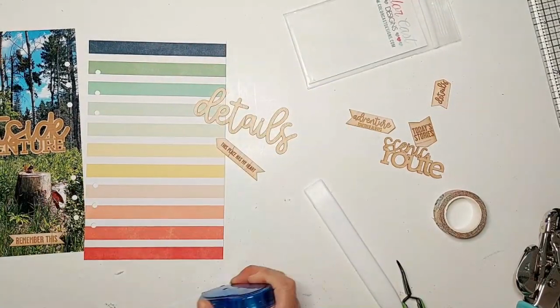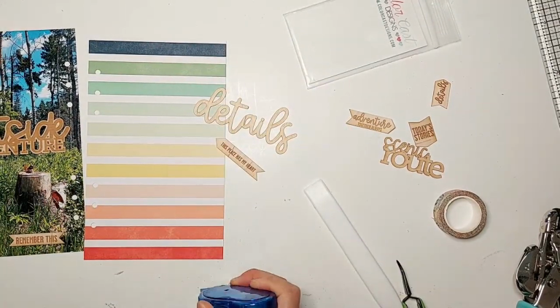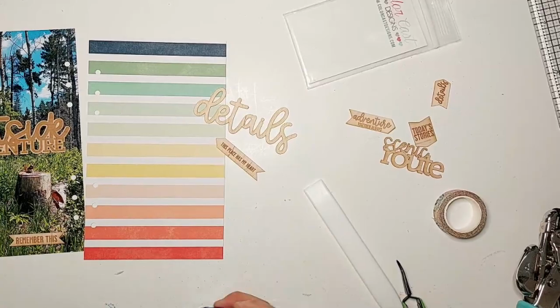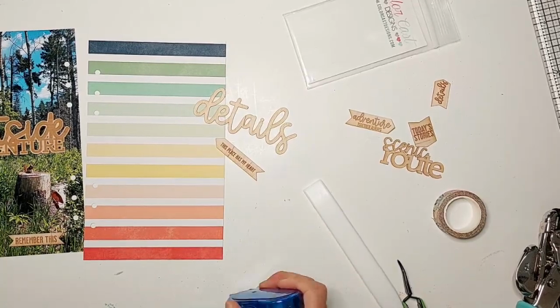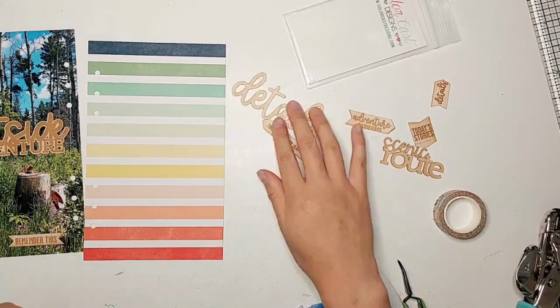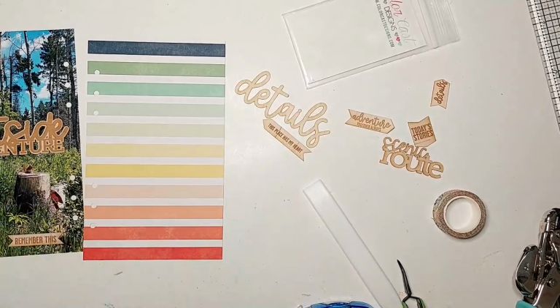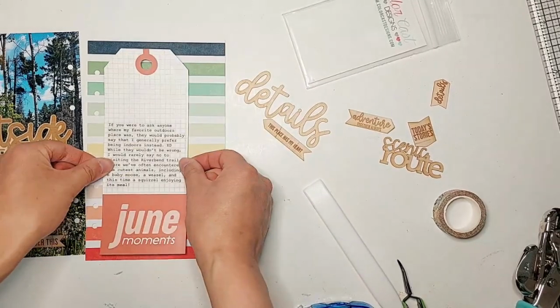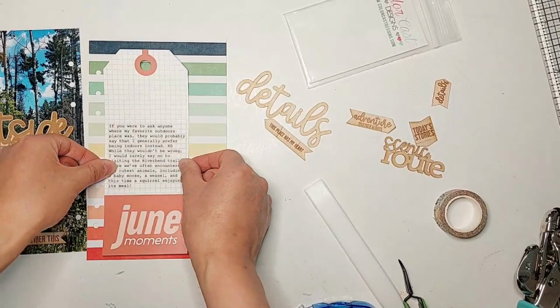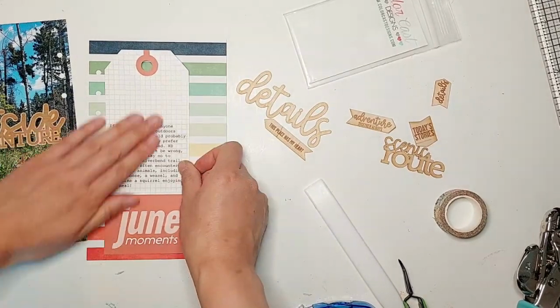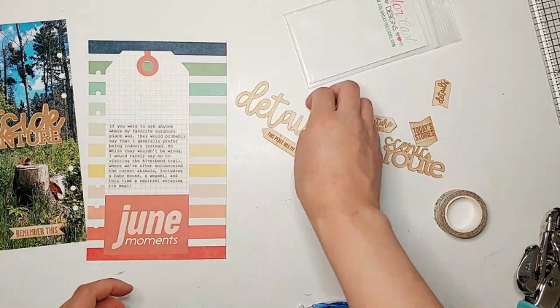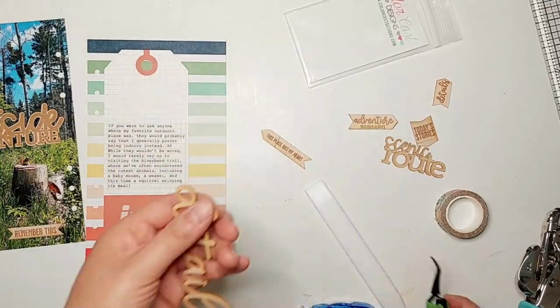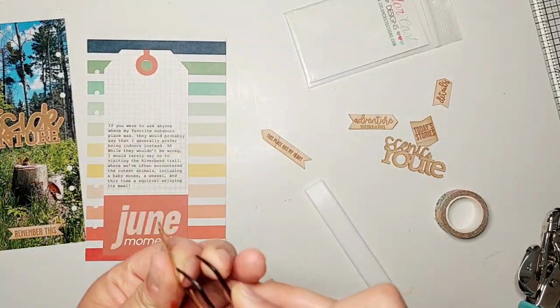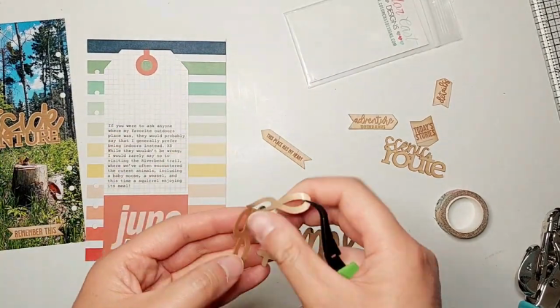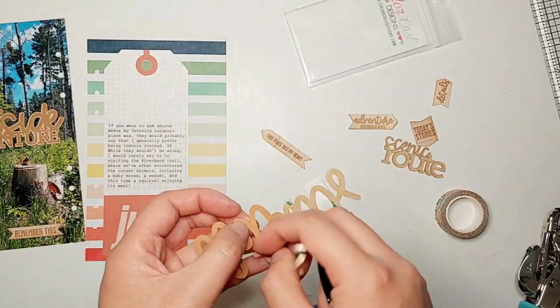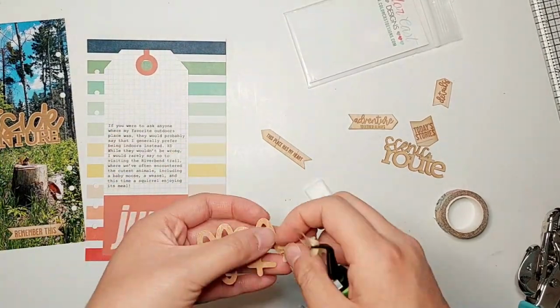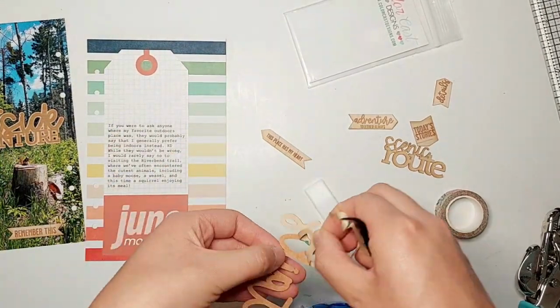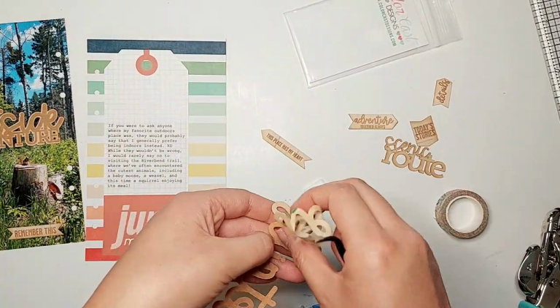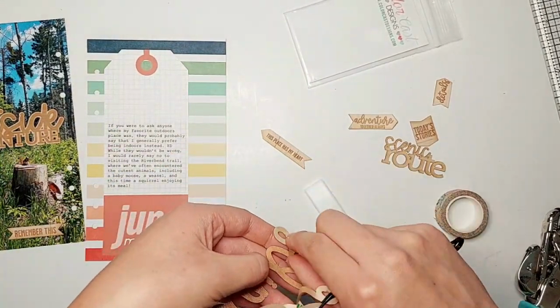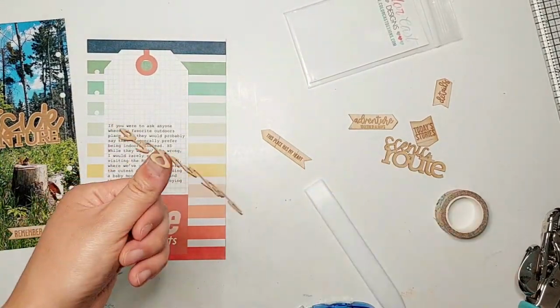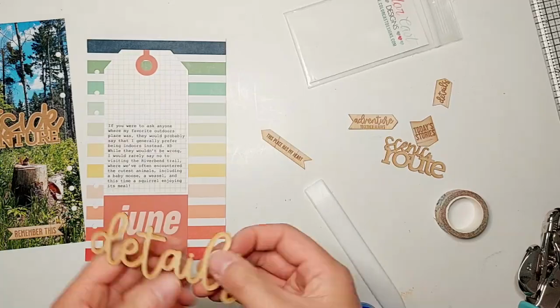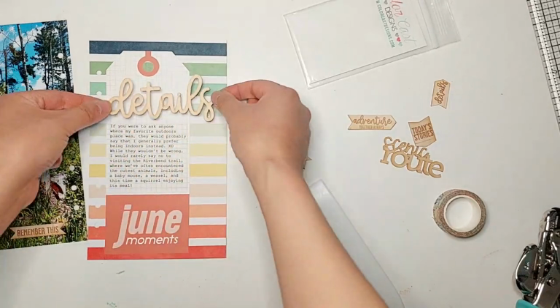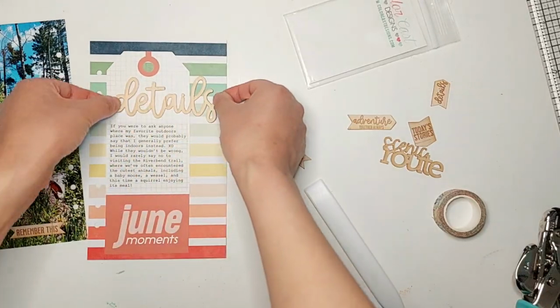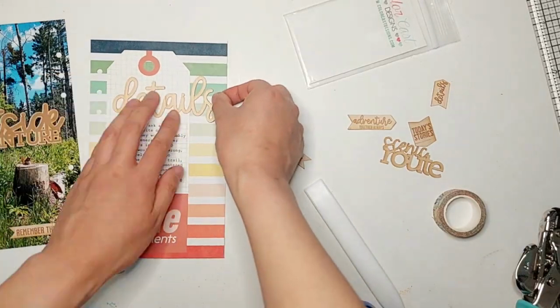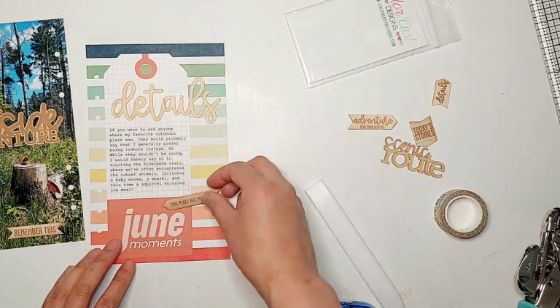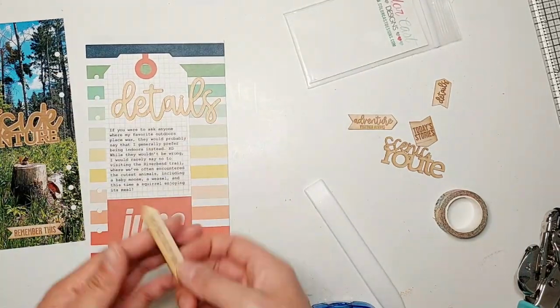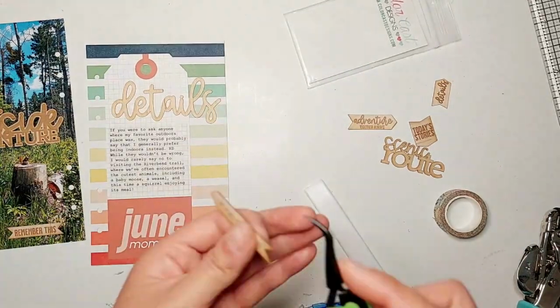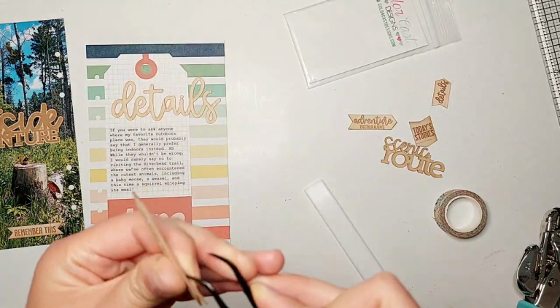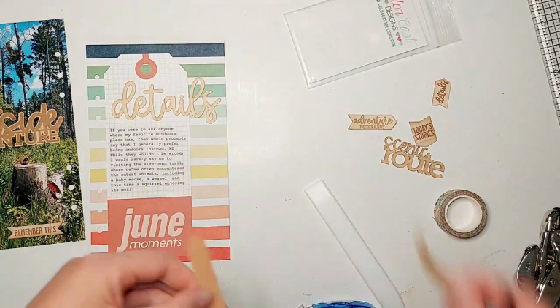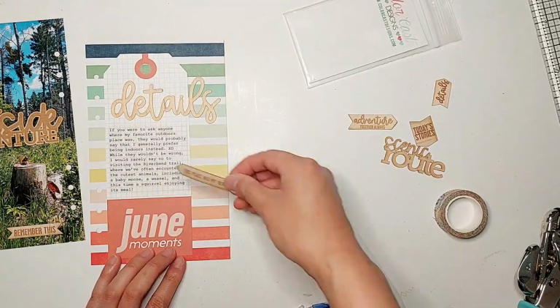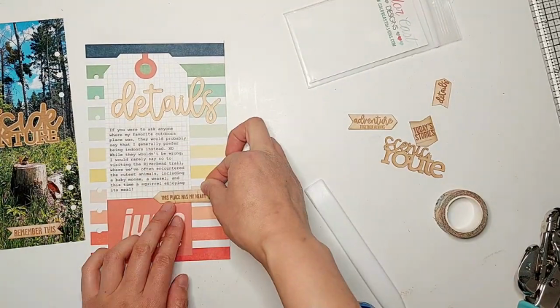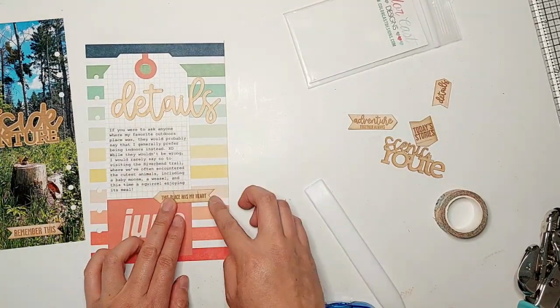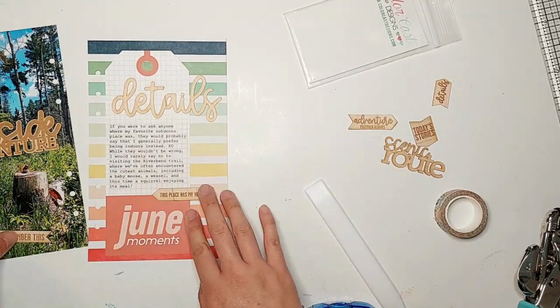Just adhering down my tag with some Tomoyano permanent adhesive tape runner and then sticking down the rest of my wood veneer pieces, and that finishes off this page.